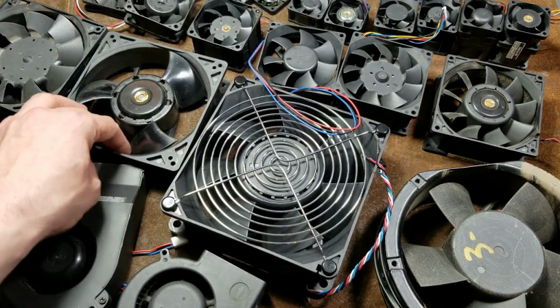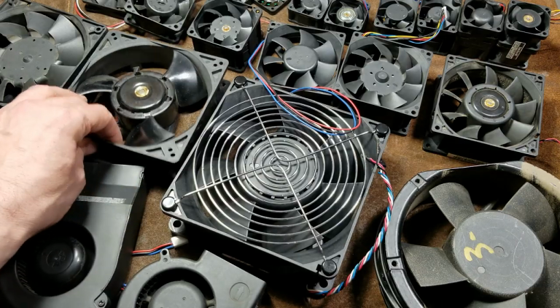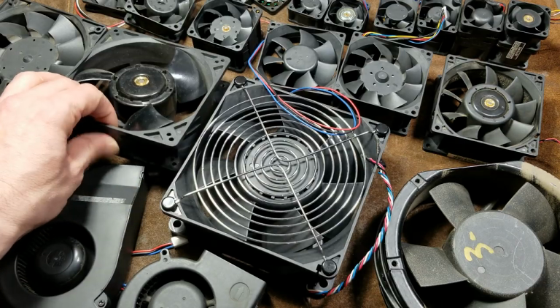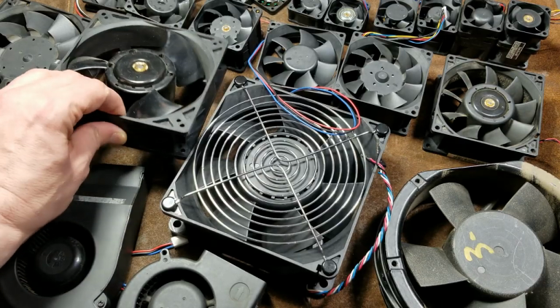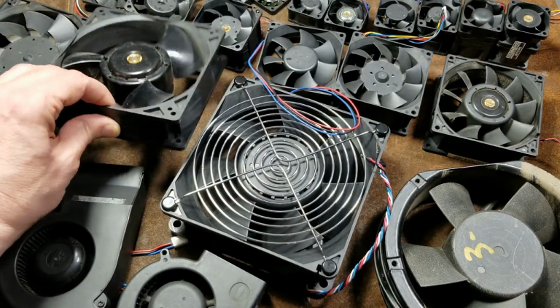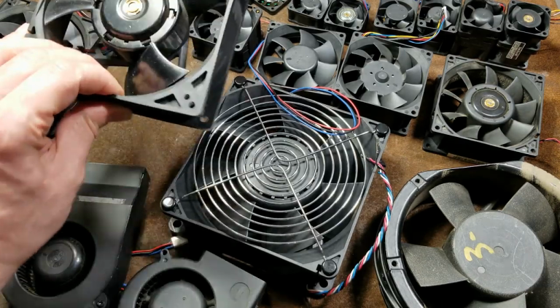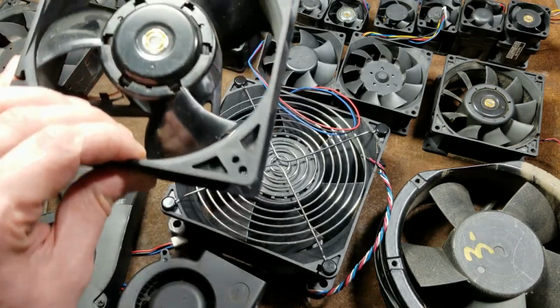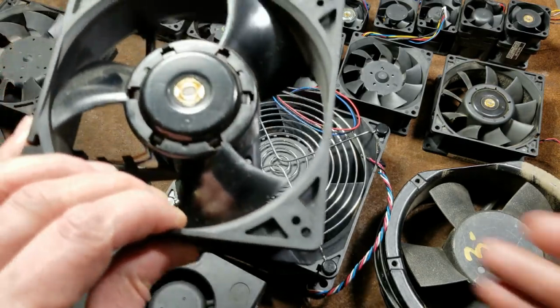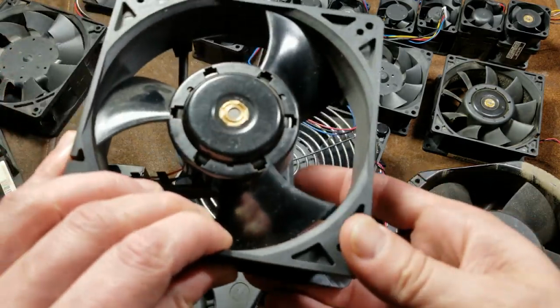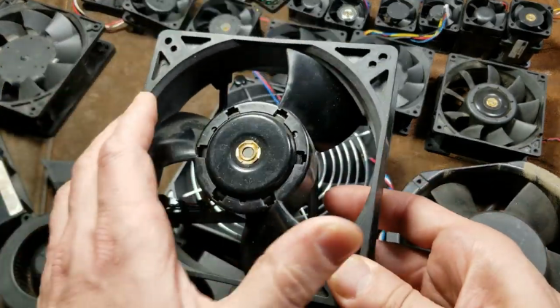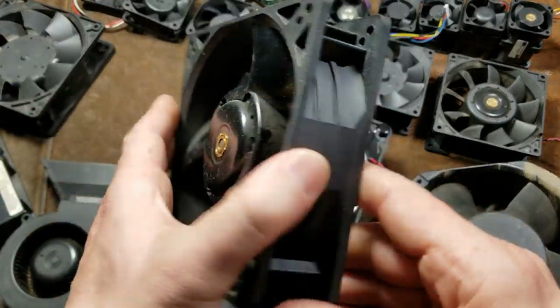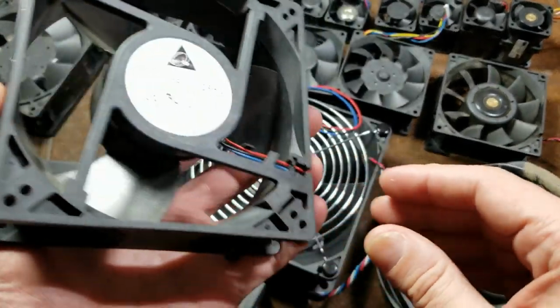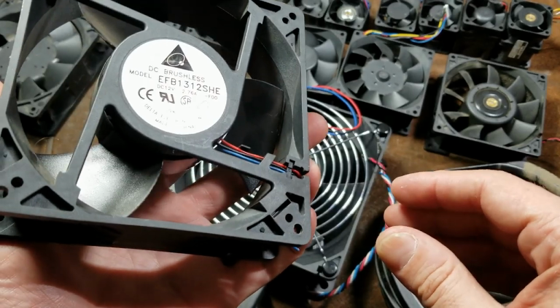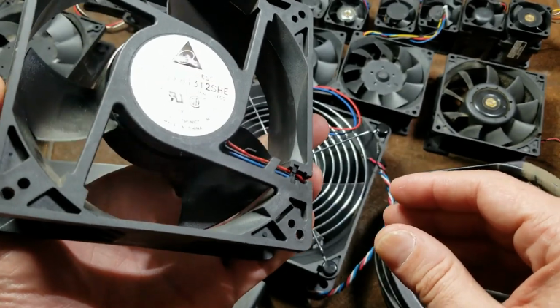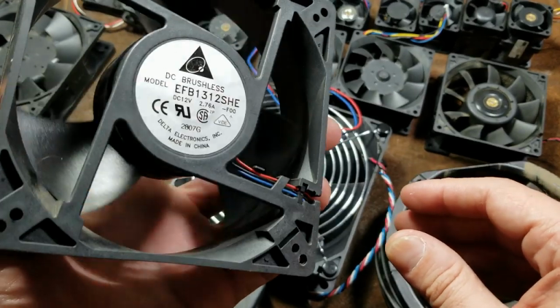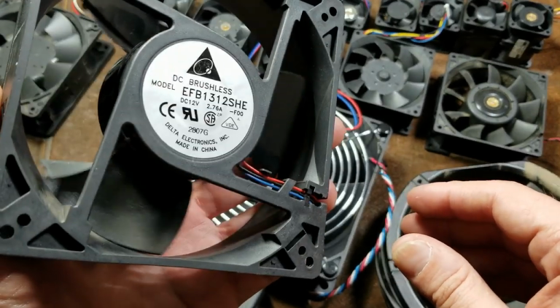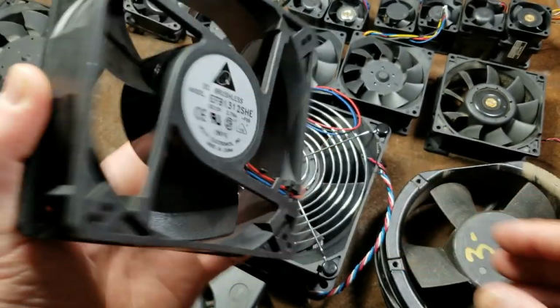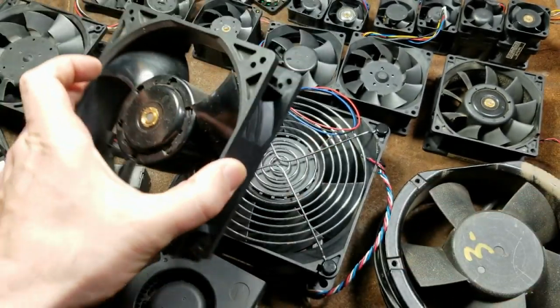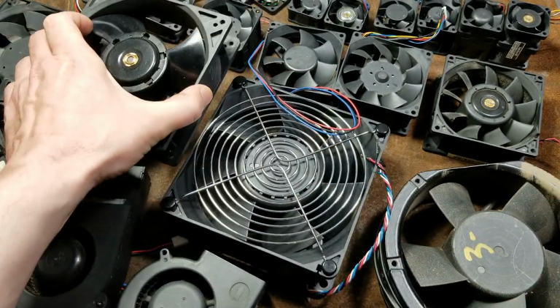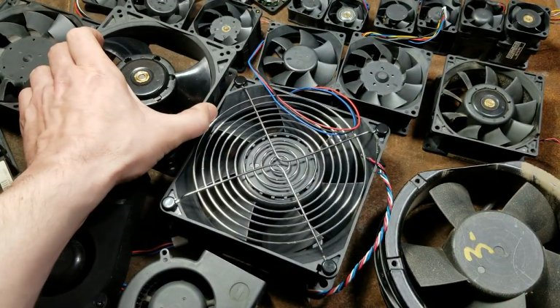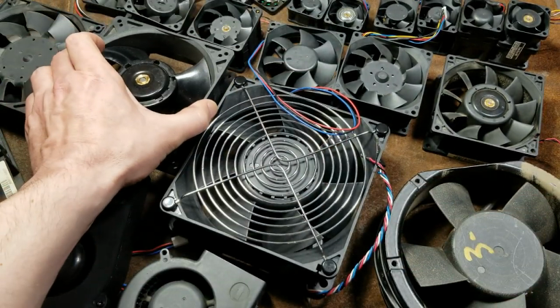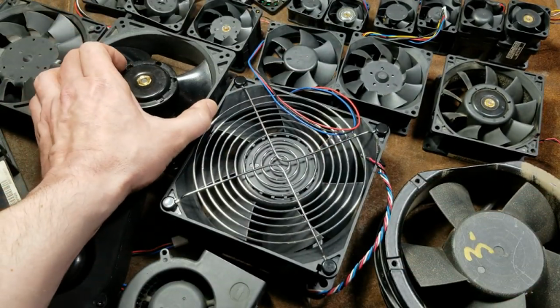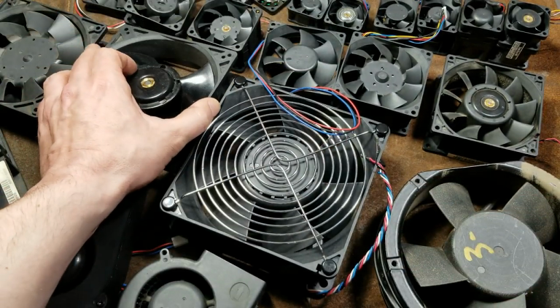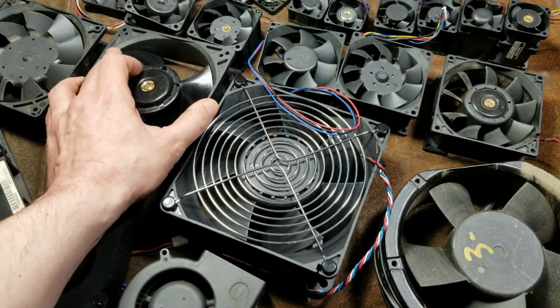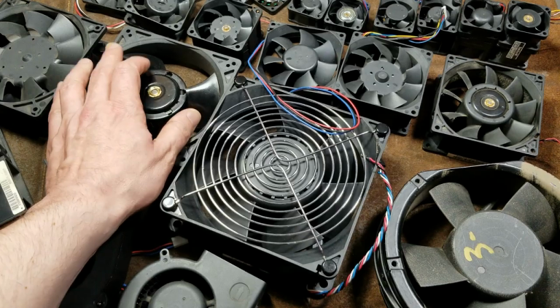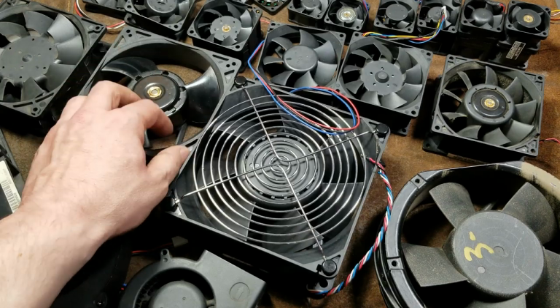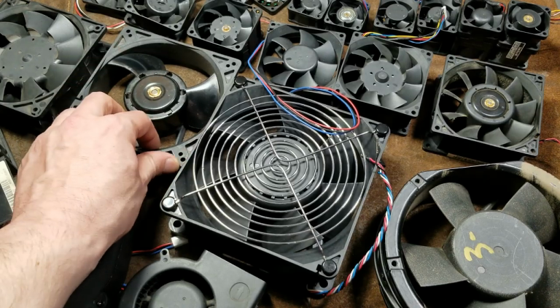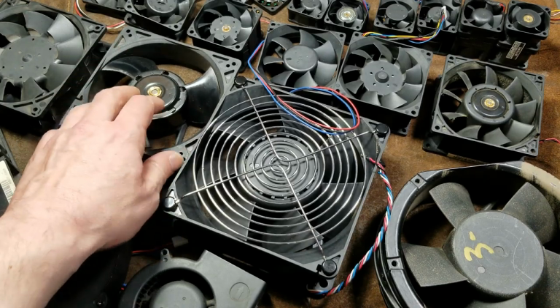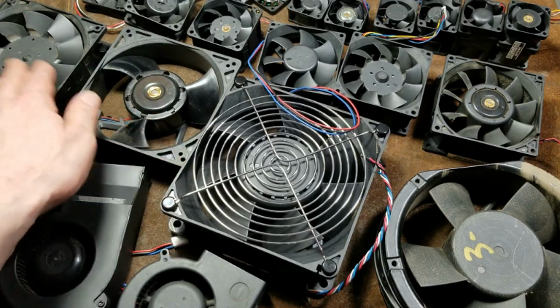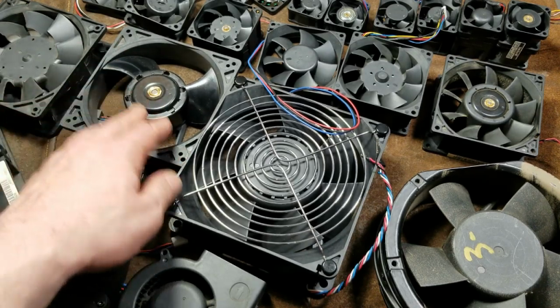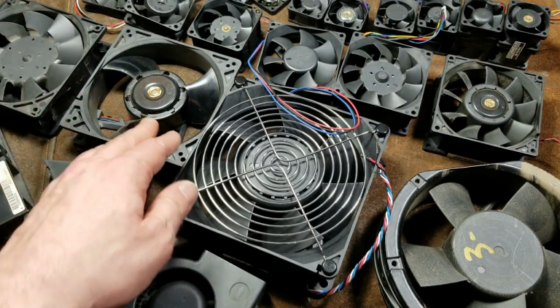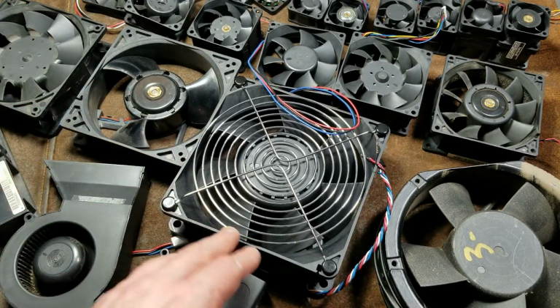Then we have ones like this where they try to mitigate noise. This is a 130 millimeter, so it's the next step up, and it's not a bad fan — a little bit quieter while still moving around 200 cubic feet of air a minute. It moves less than the 120mm even though it's a little bigger.